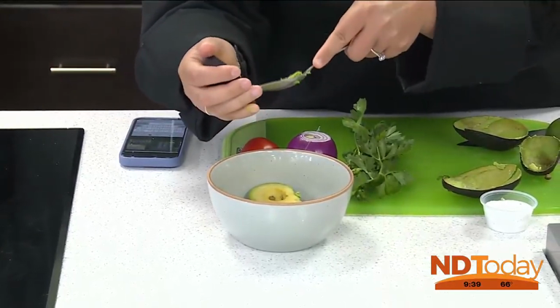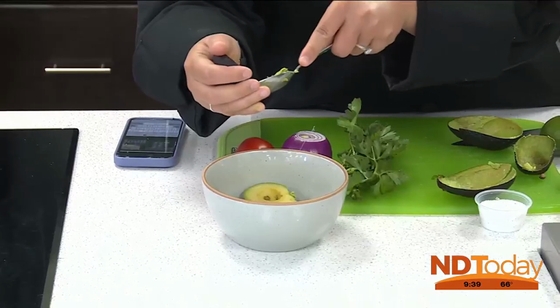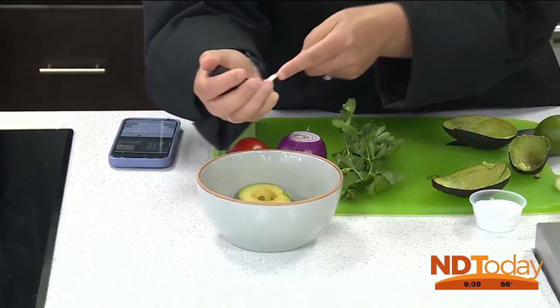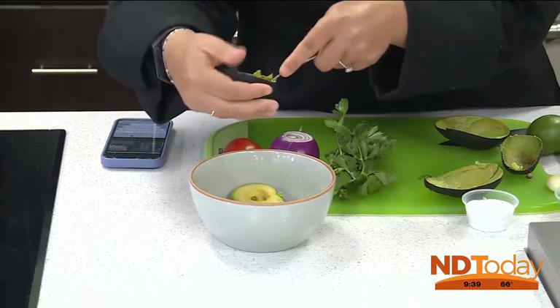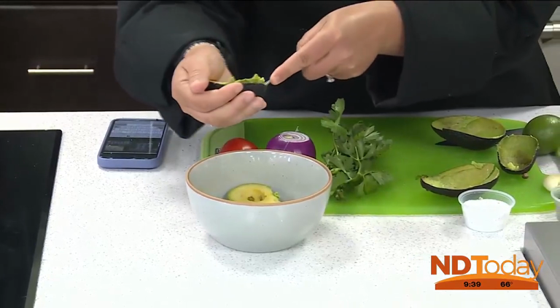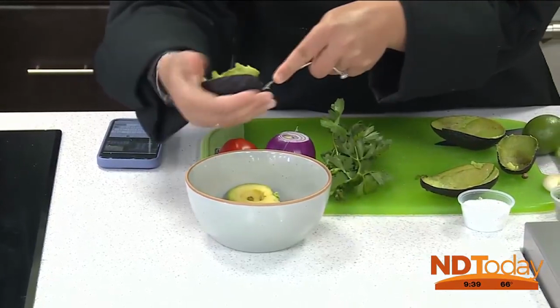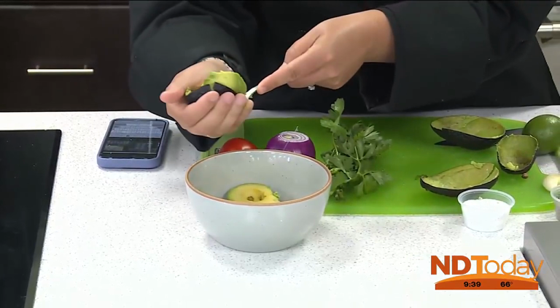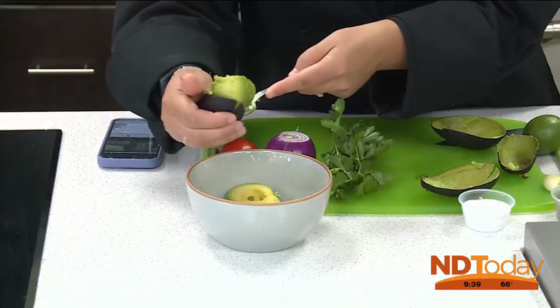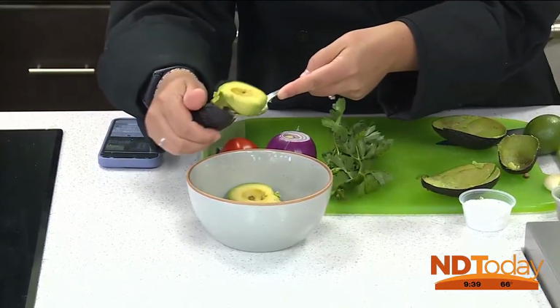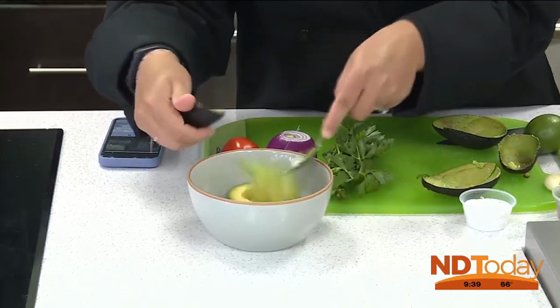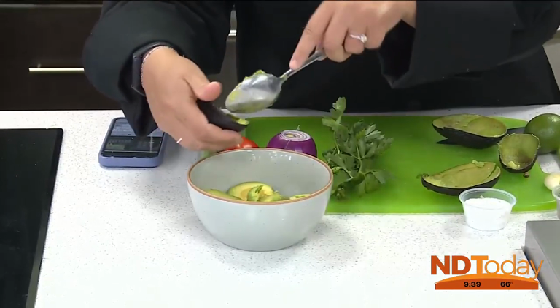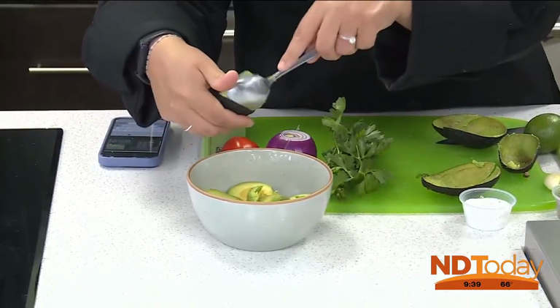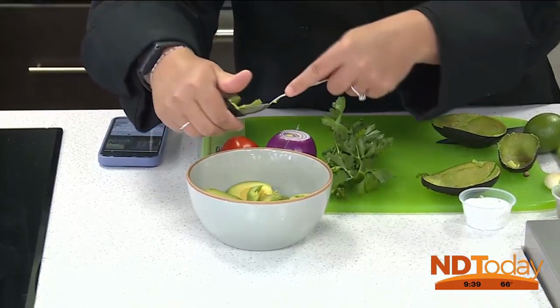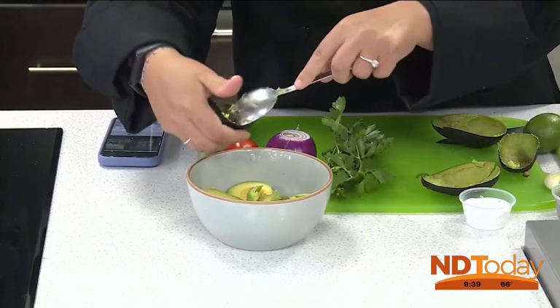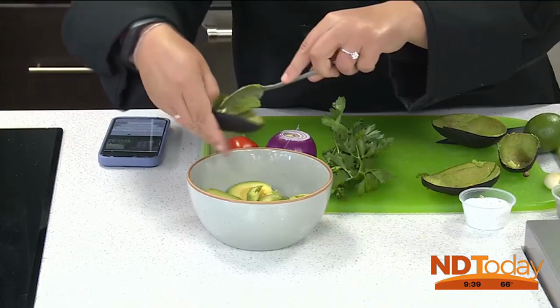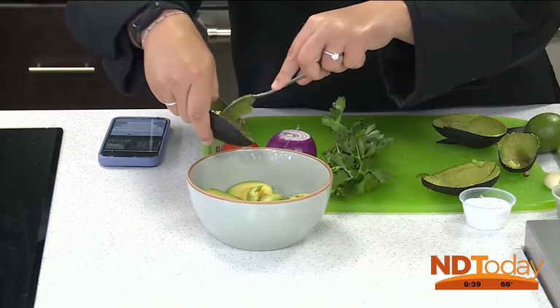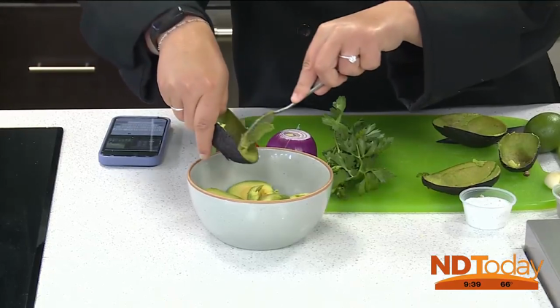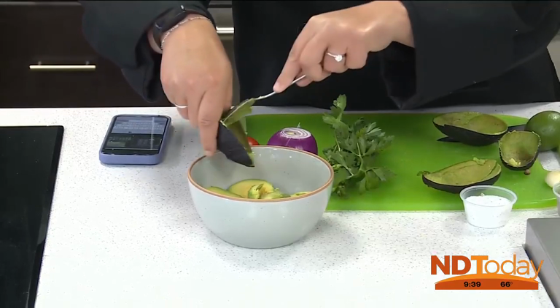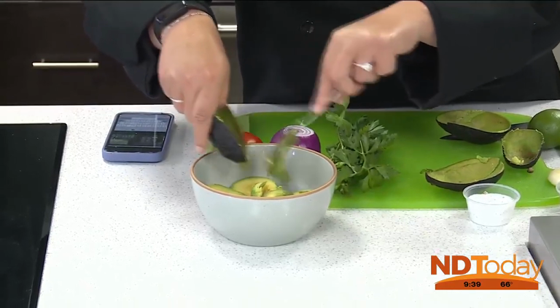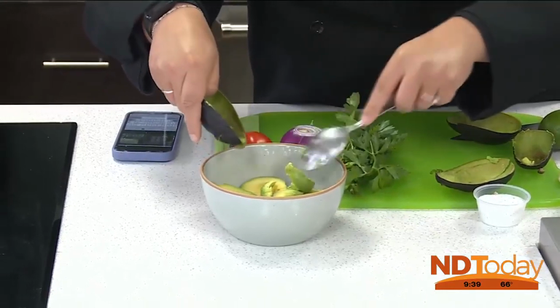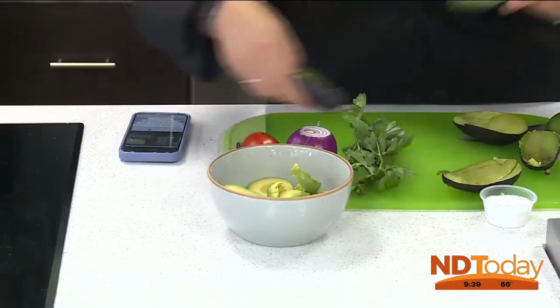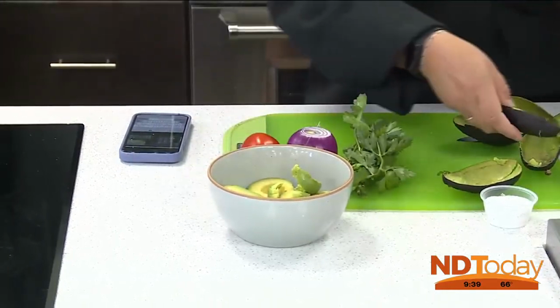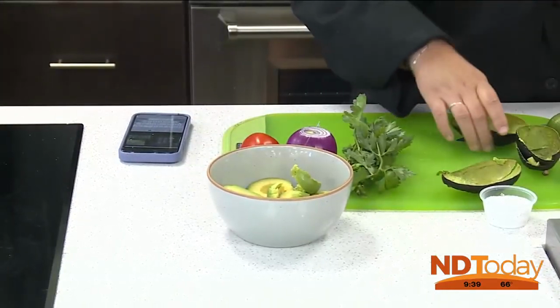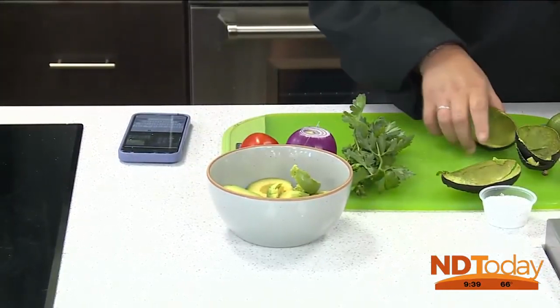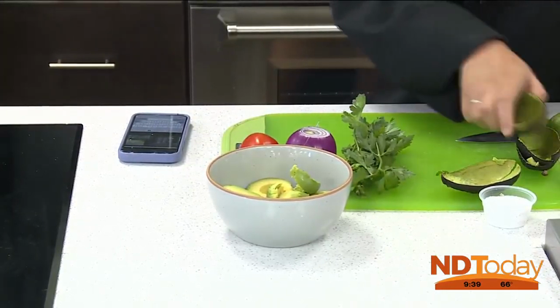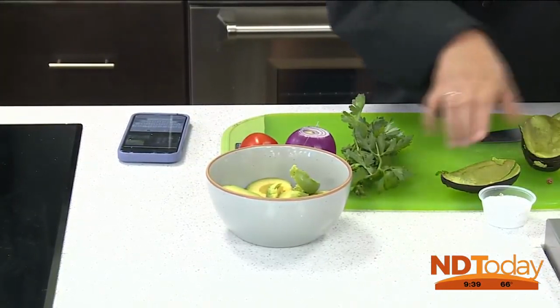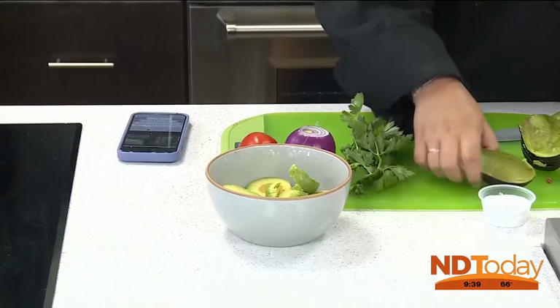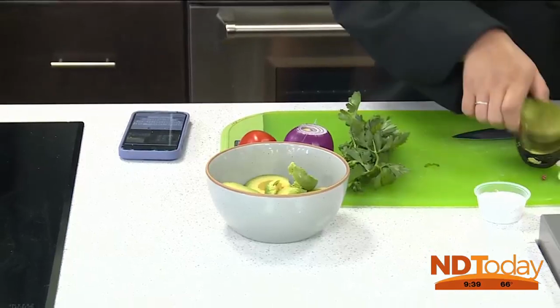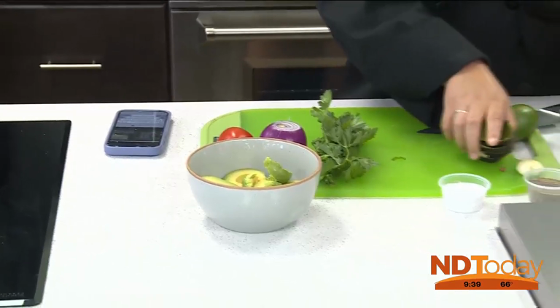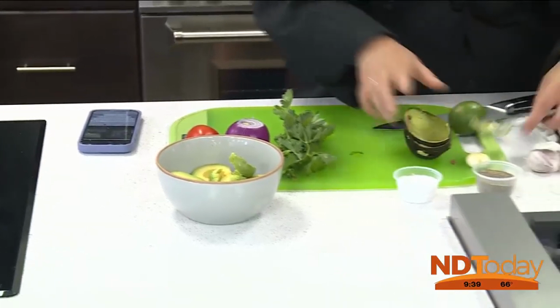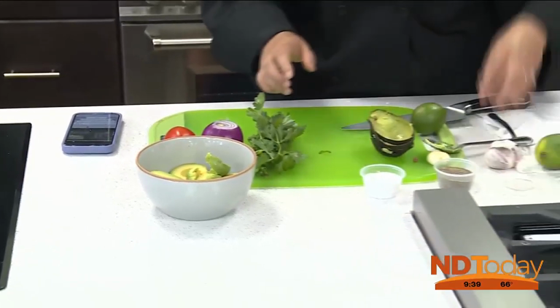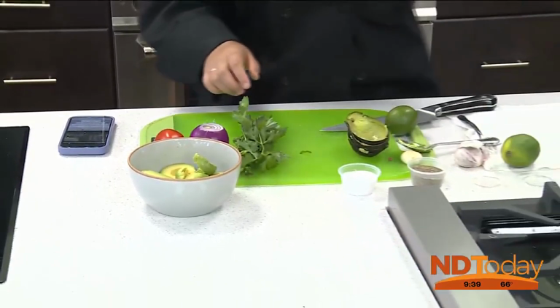We took the pit out. We took some softer avocados, so we're going to have to smash it and scrape it out. I like to use a spoon for this. Now it's going to chop away here.